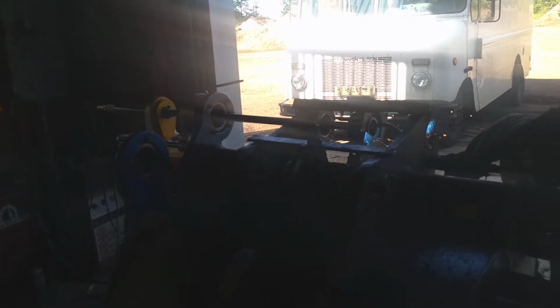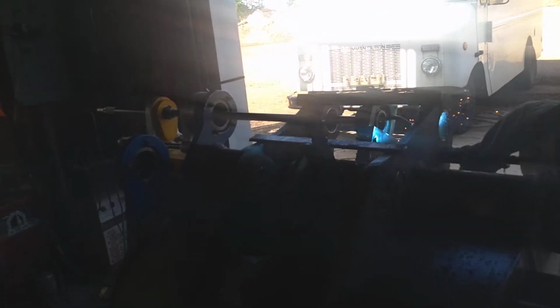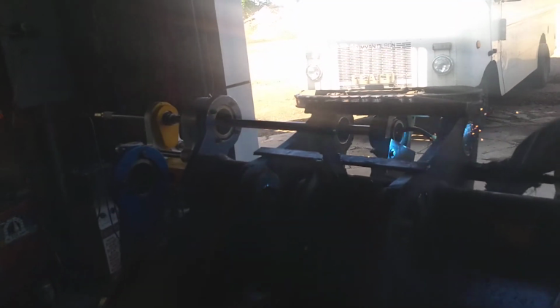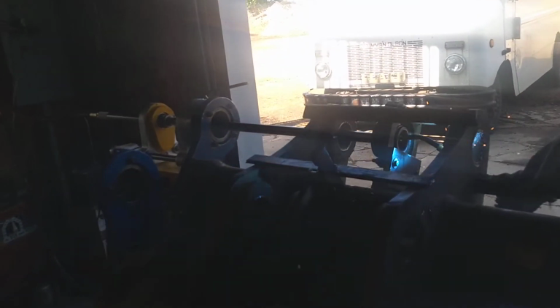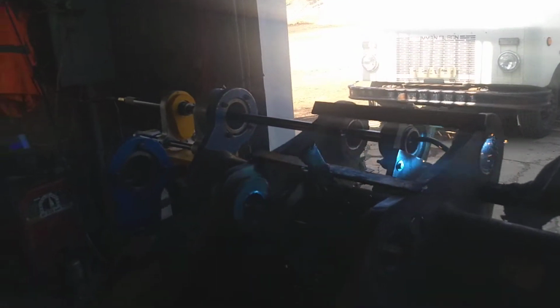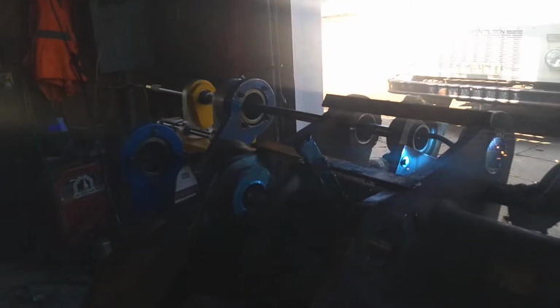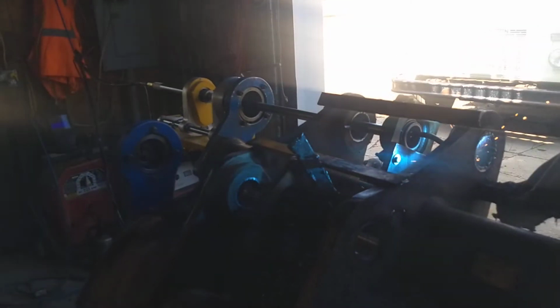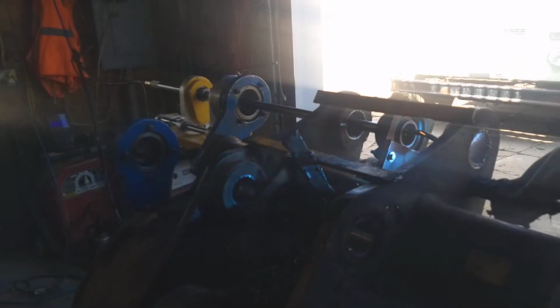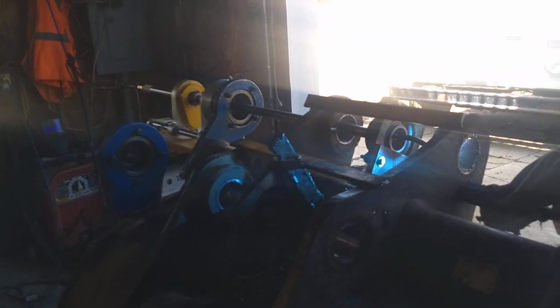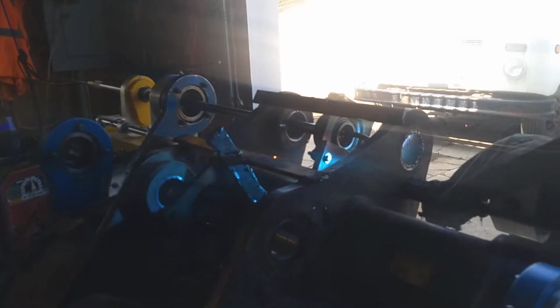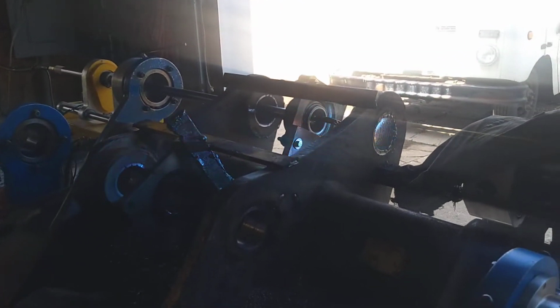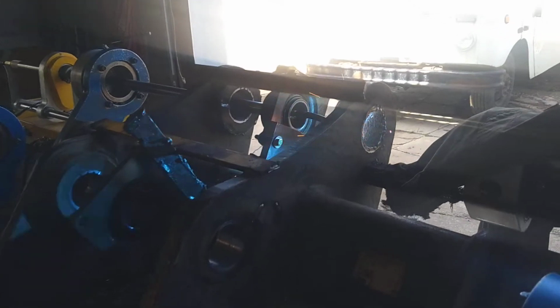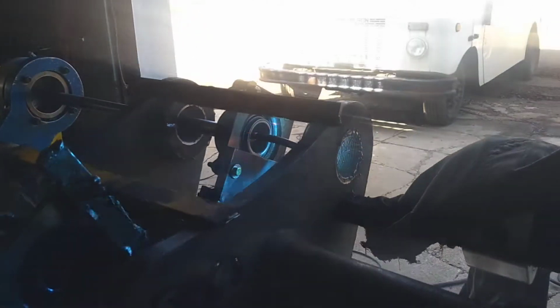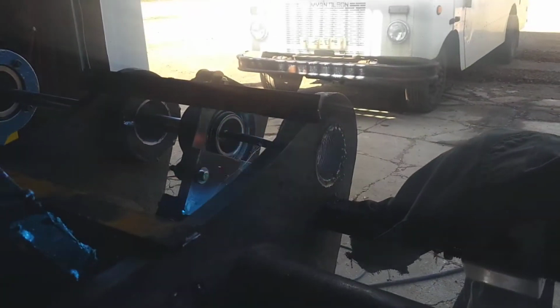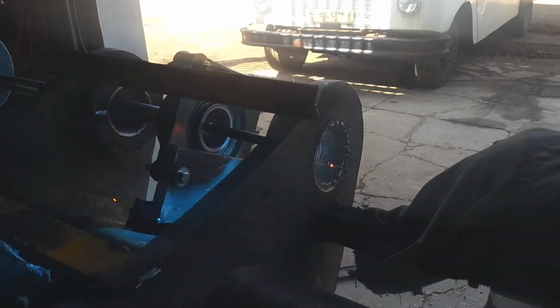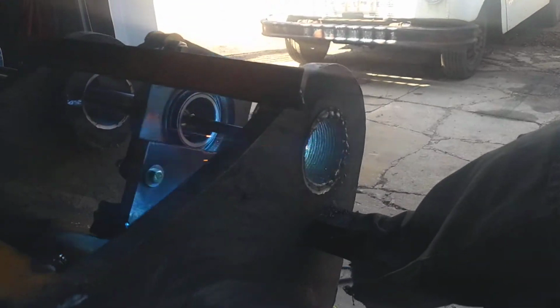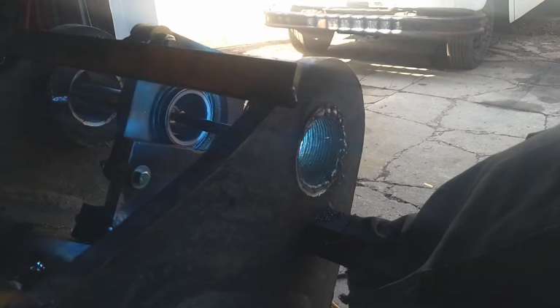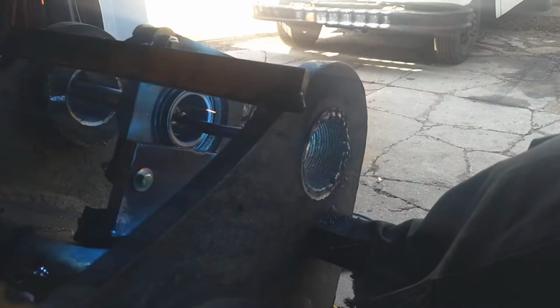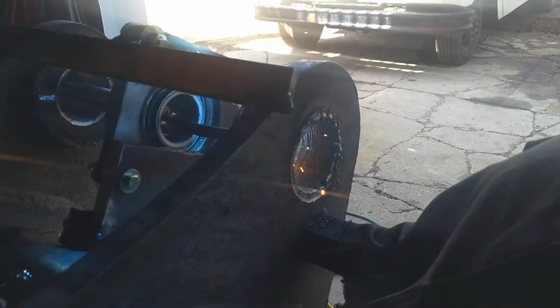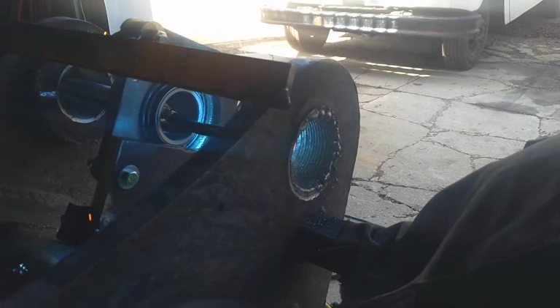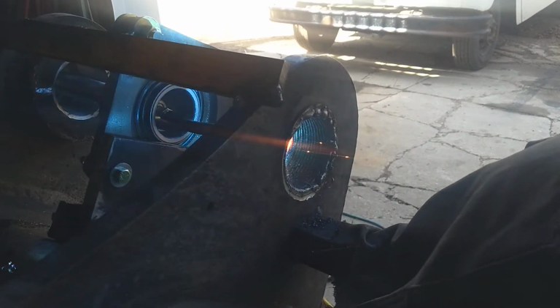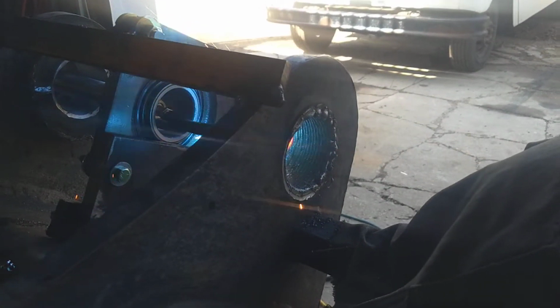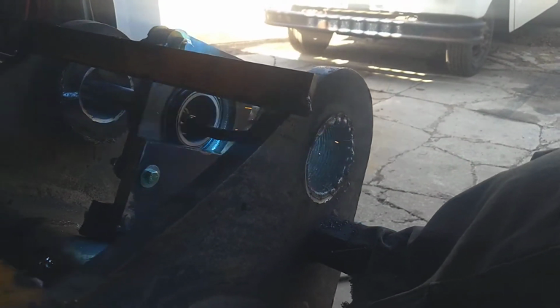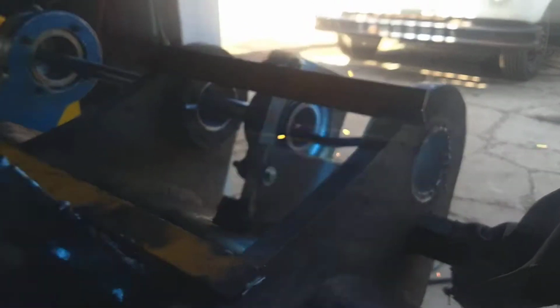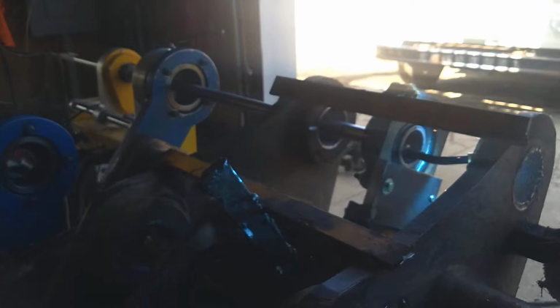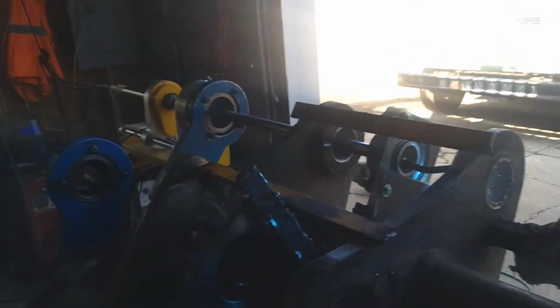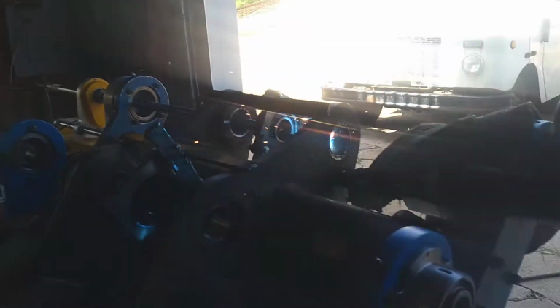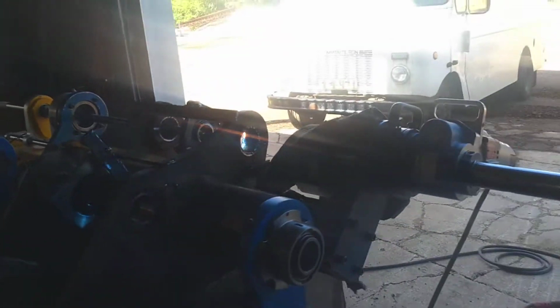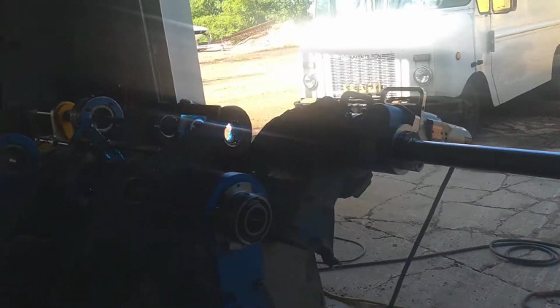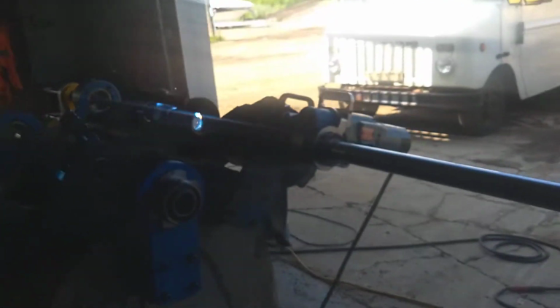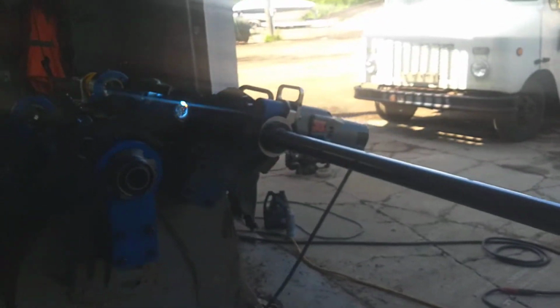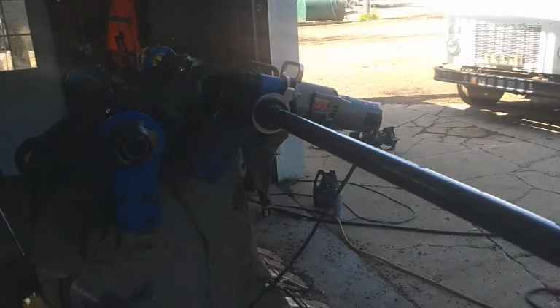I thought I'd shoot some video of my Chinese bore welder running. When I wanted to find out if these things were really good, I couldn't find anybody that had actually tried one out and shot video. So I figured it was about time I did.